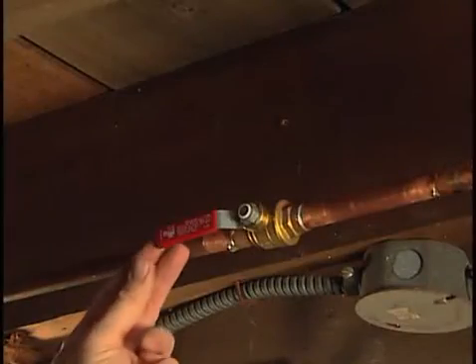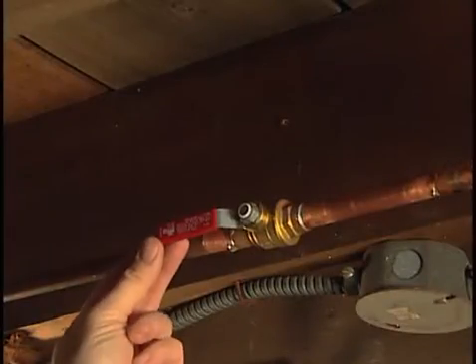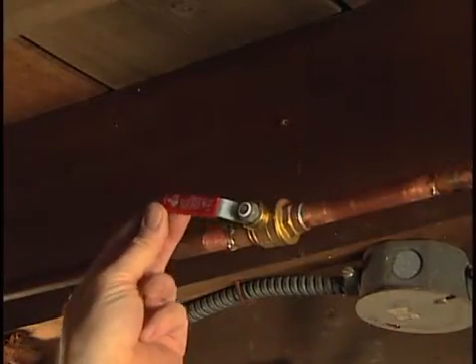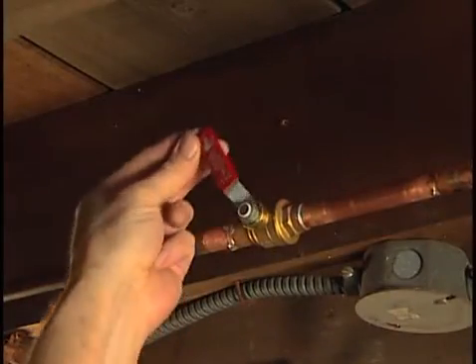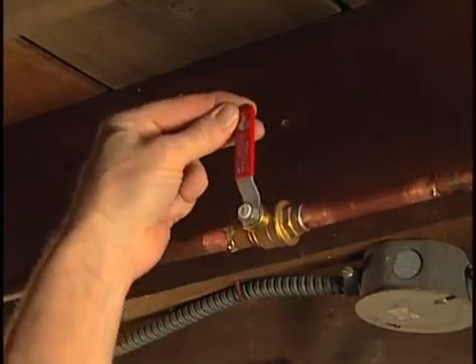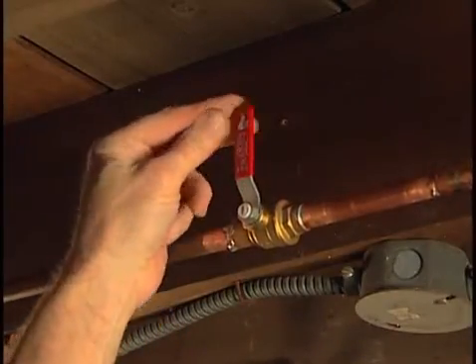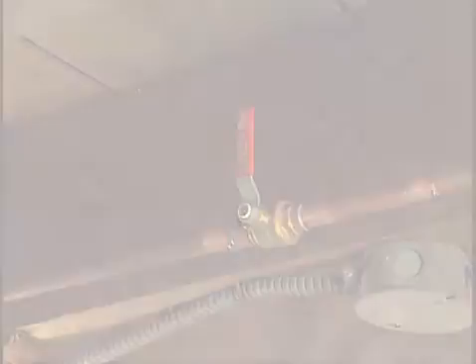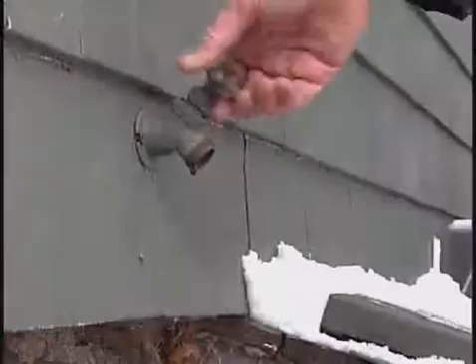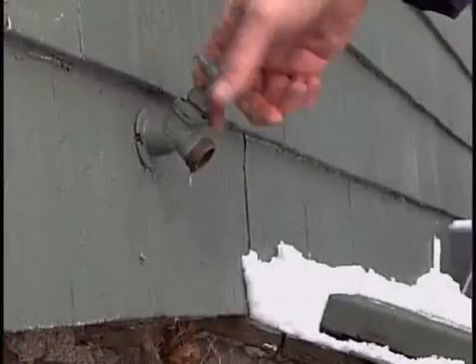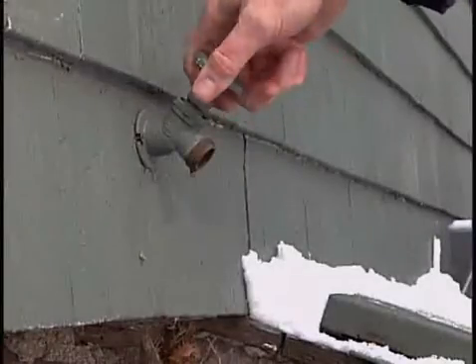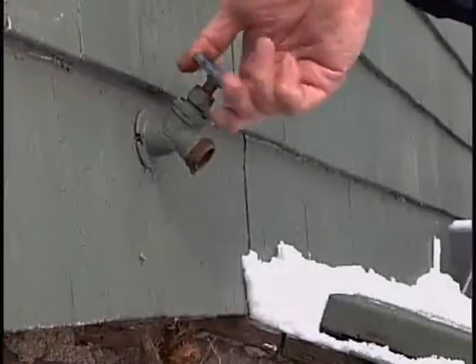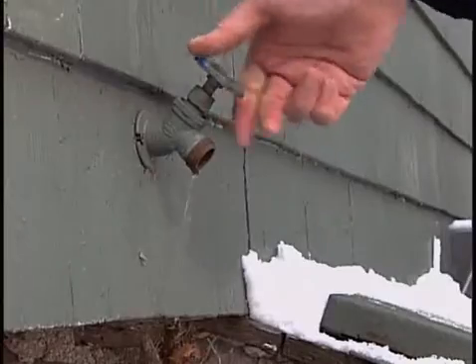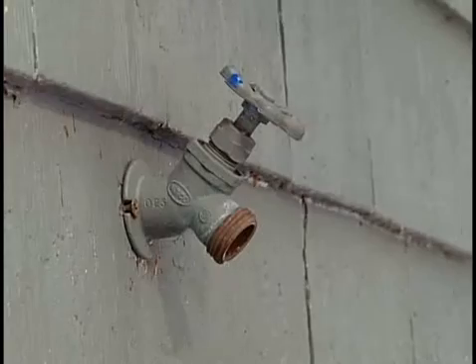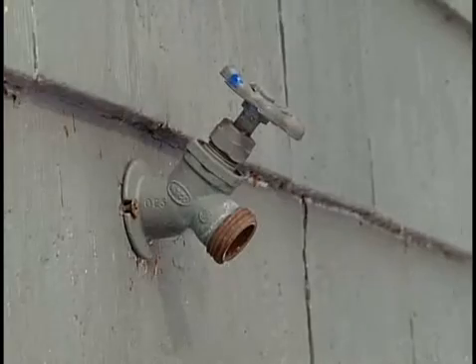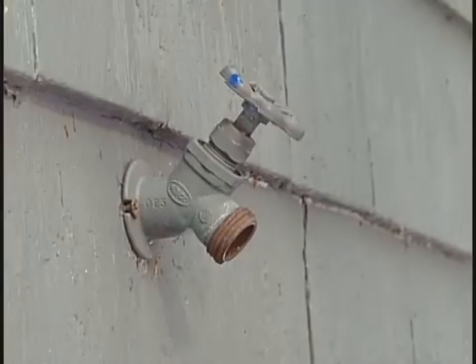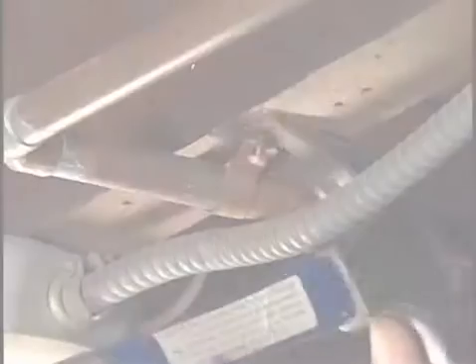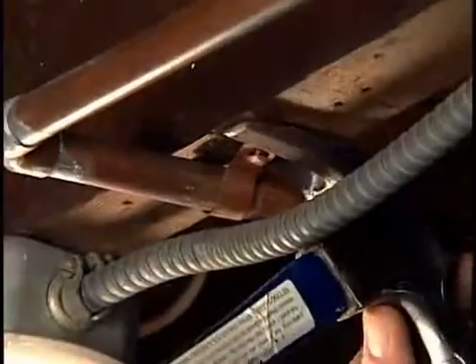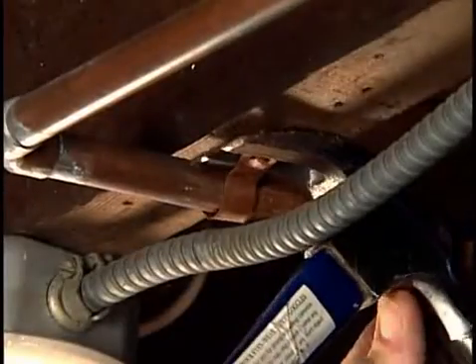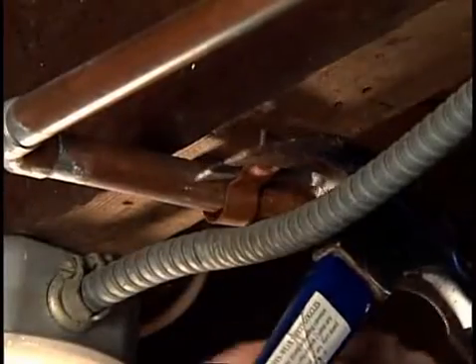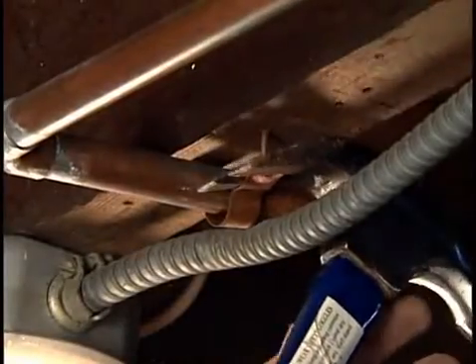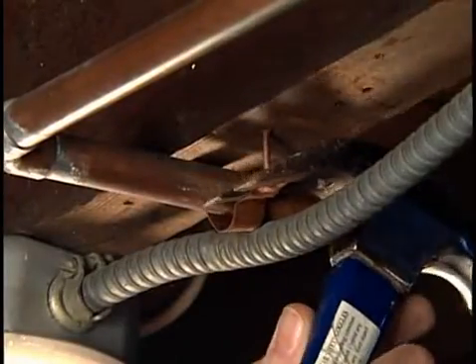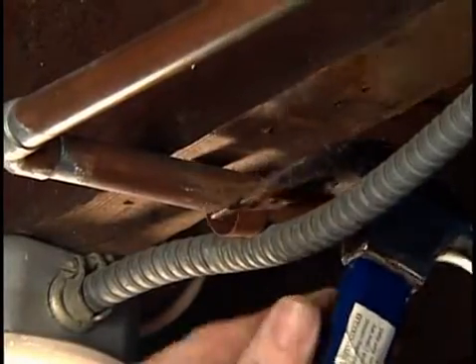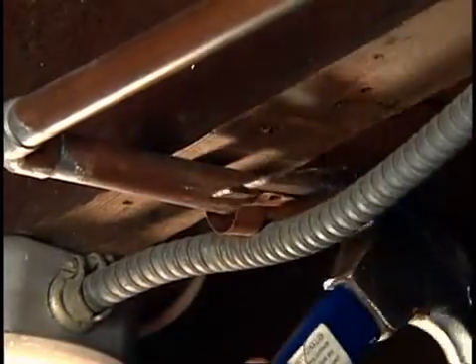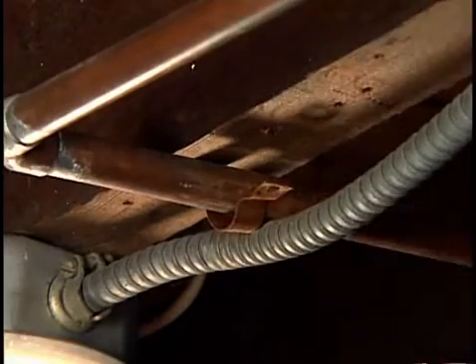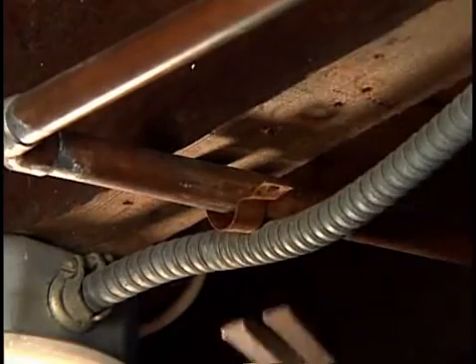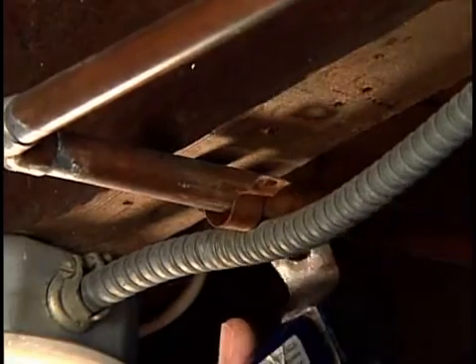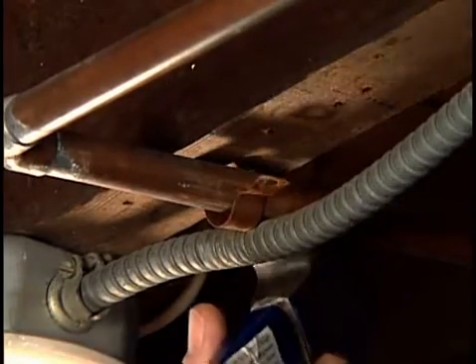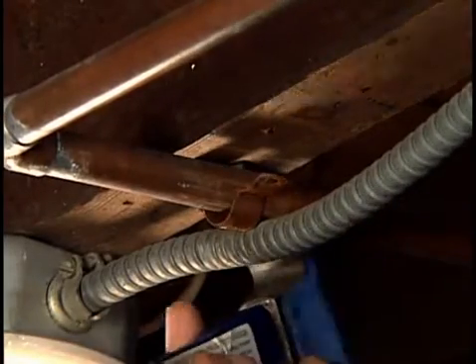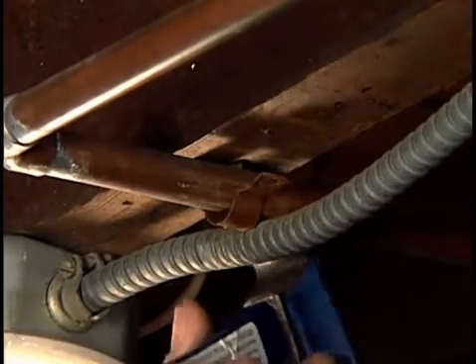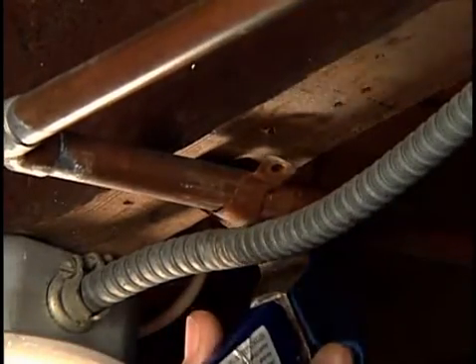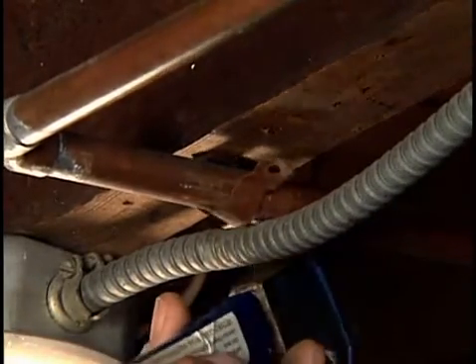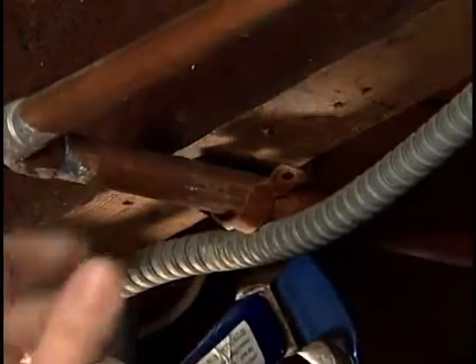To install a freeze-proof faucet, turn off the water supply to the faucet. Open the outdoor faucet and let it drain. Loosen nearby support brackets and try to pull the pipe as far away from nearby surfaces as you can.